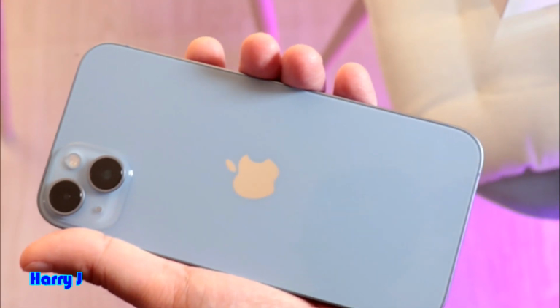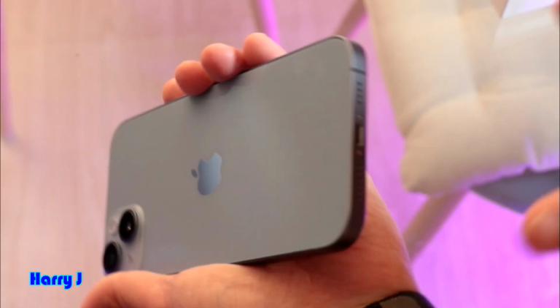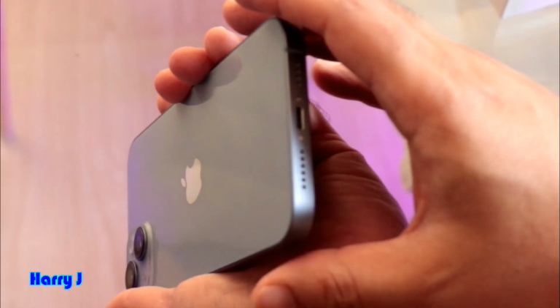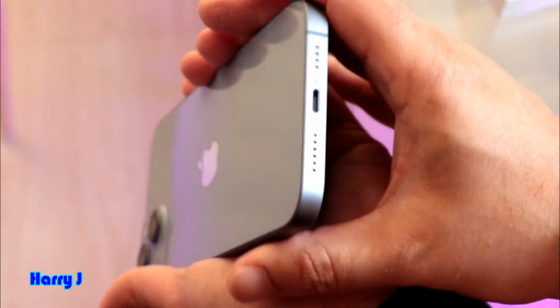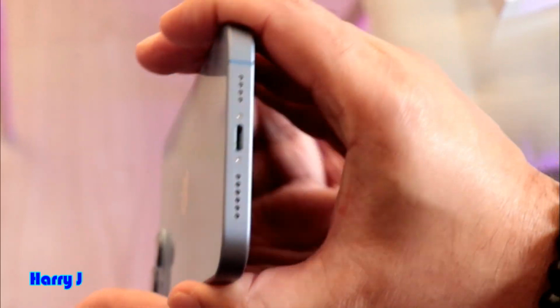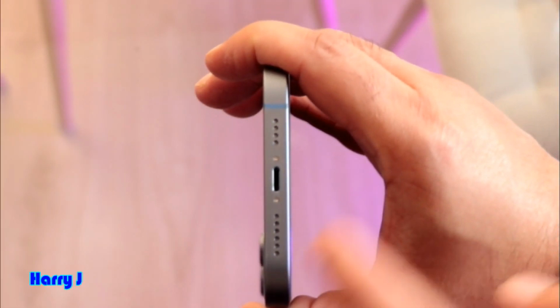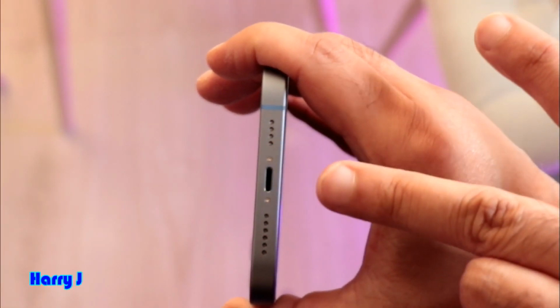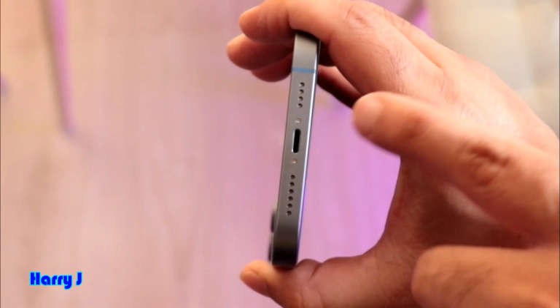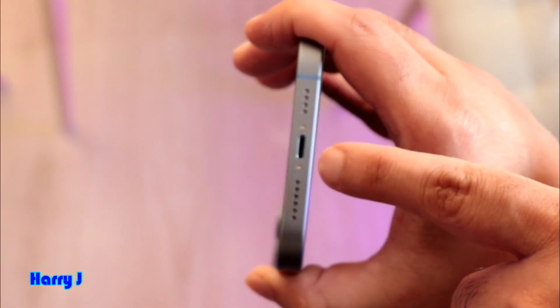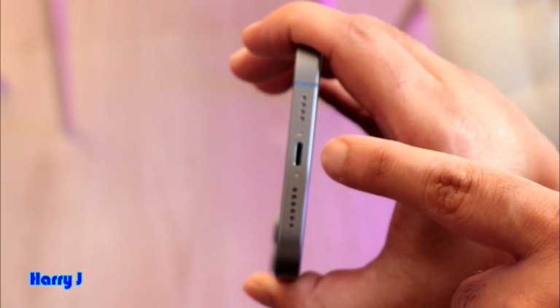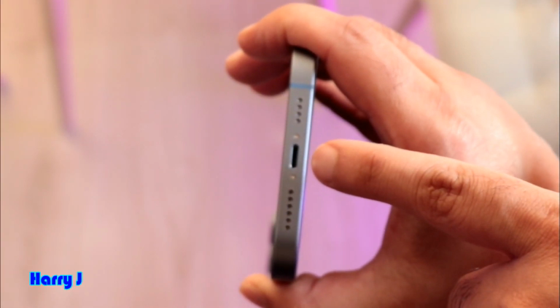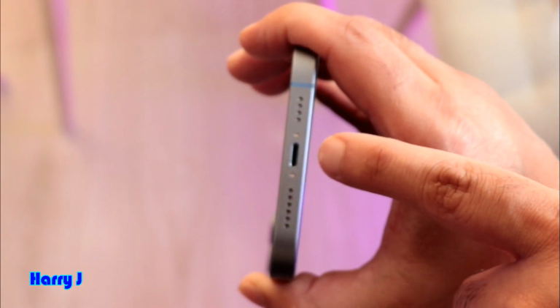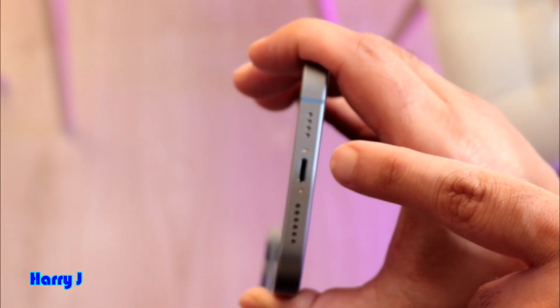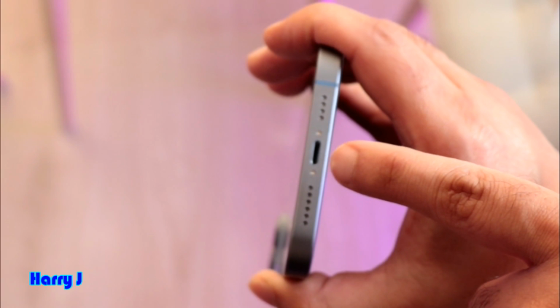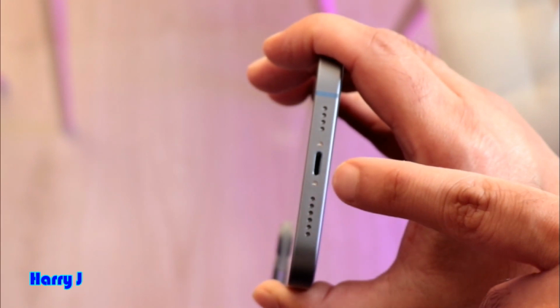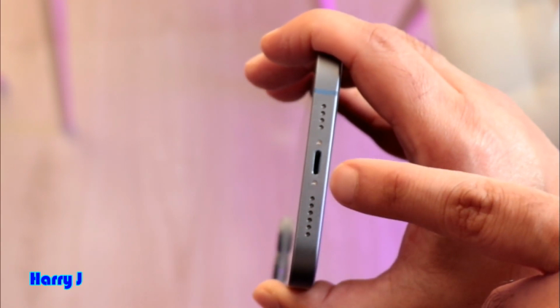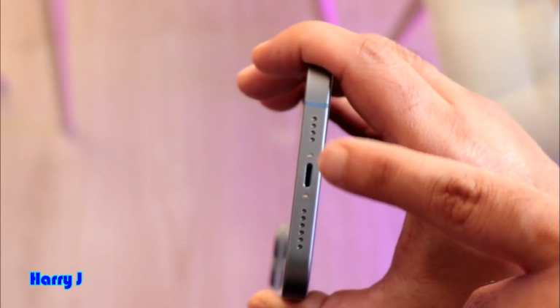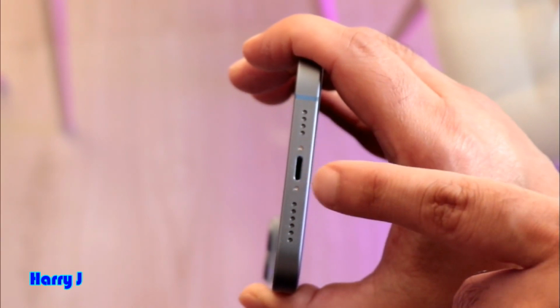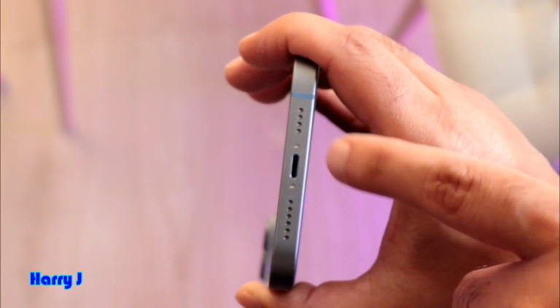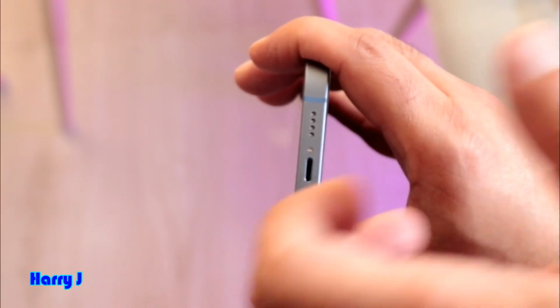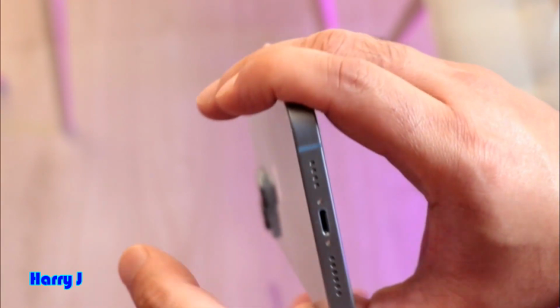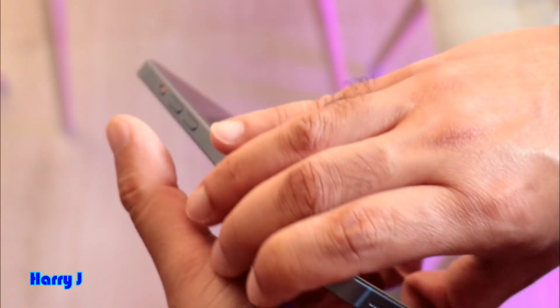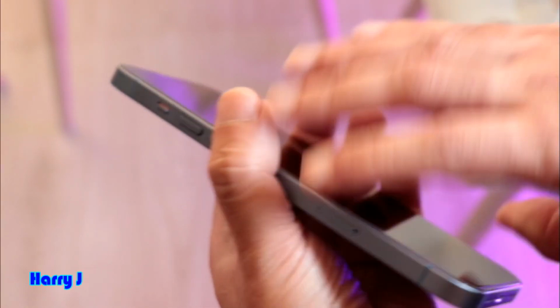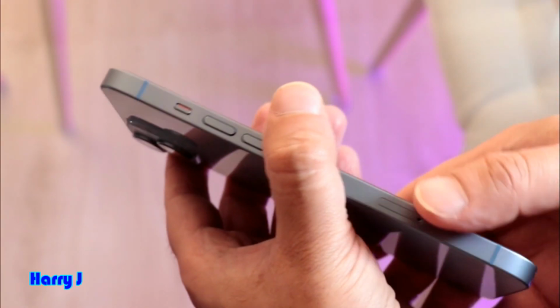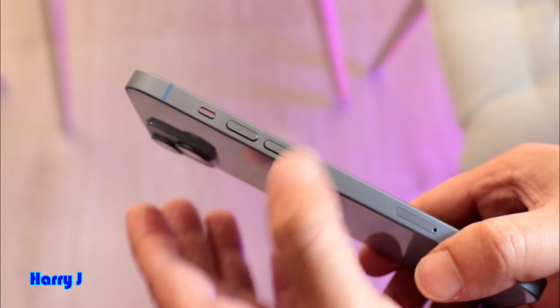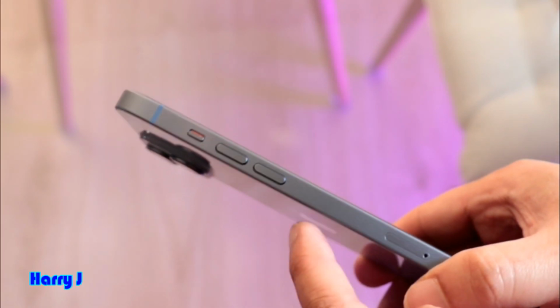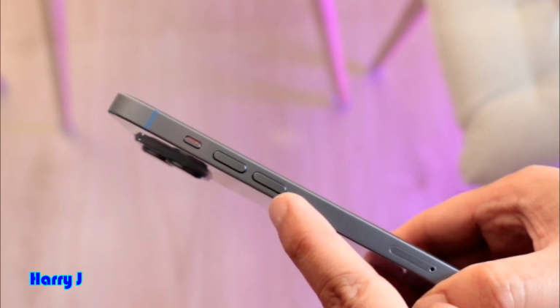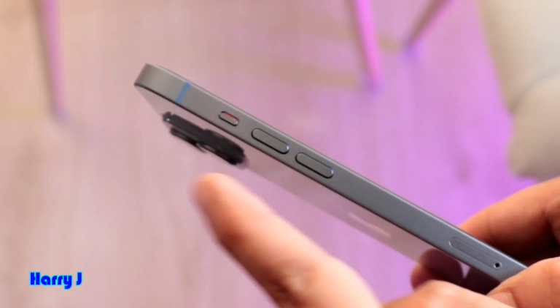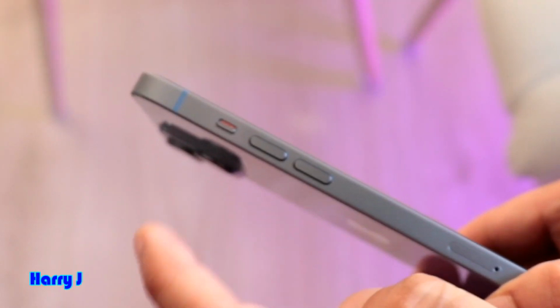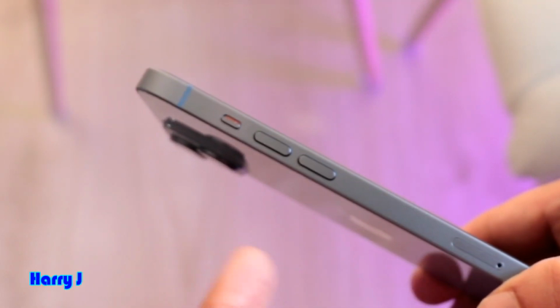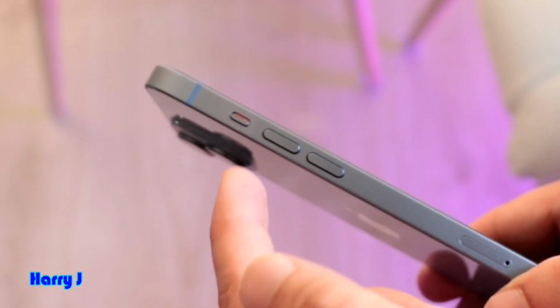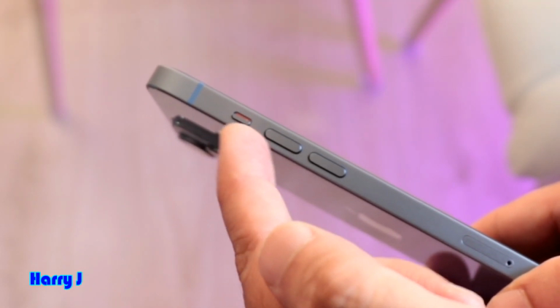At the bottom you can see the speaker, the digital side, and the charging port — this is a Lightning connector. Hopefully with the iPhone 15 we can finally get rid of it. On the left side there's the volume rocker, up and down.